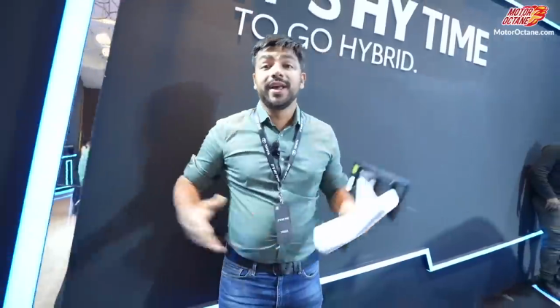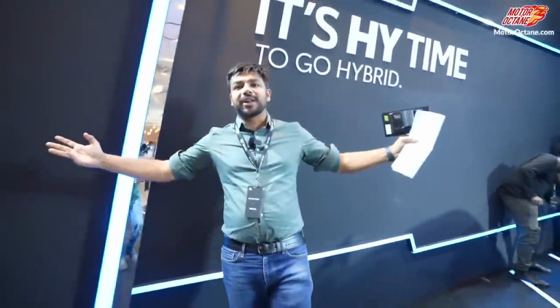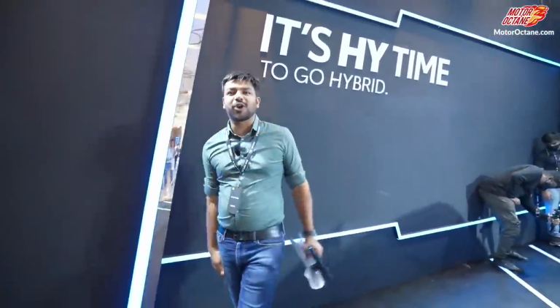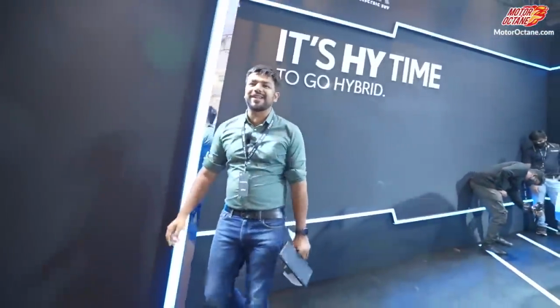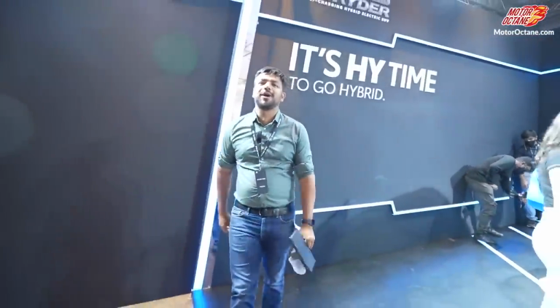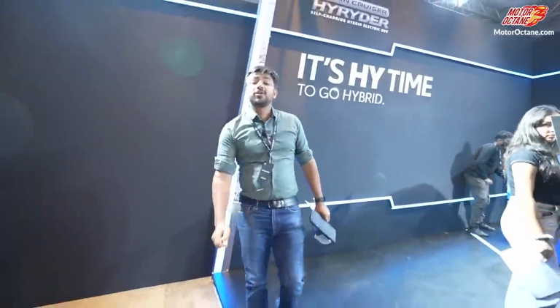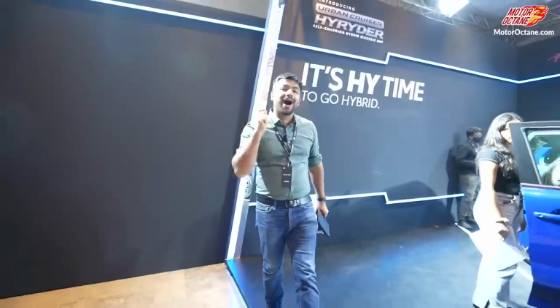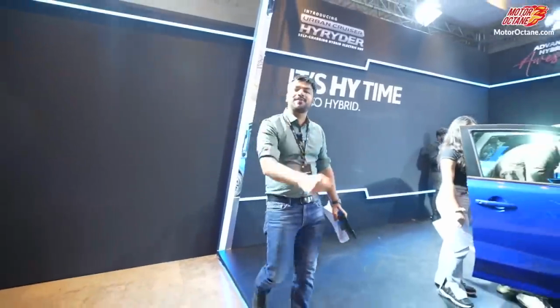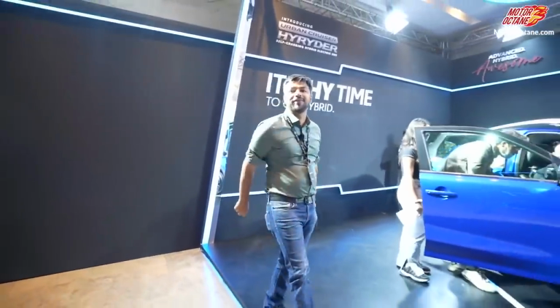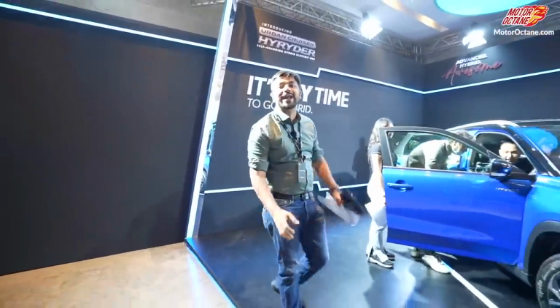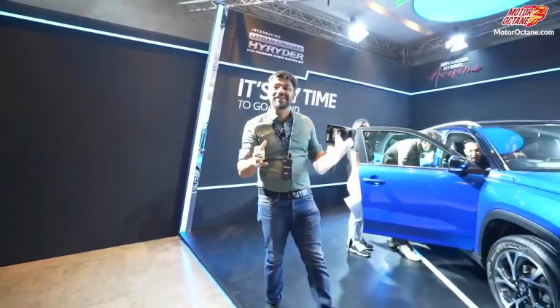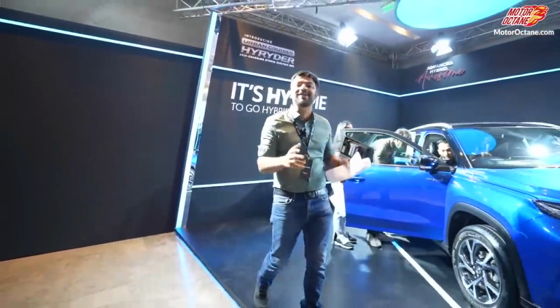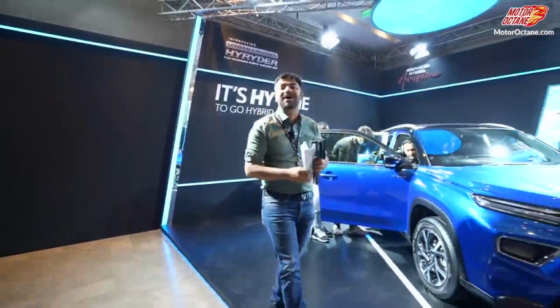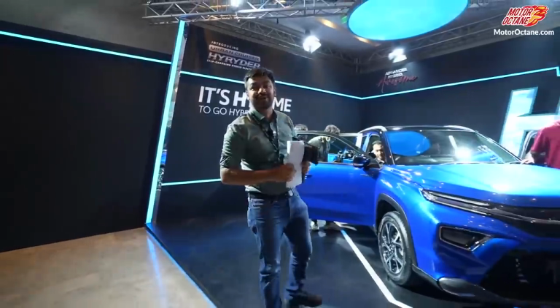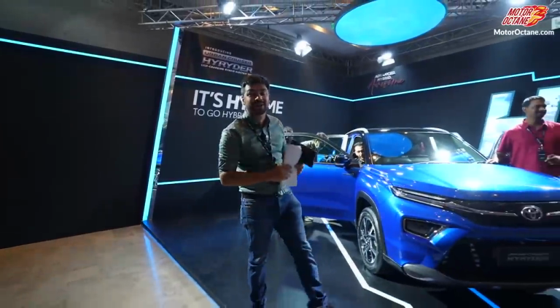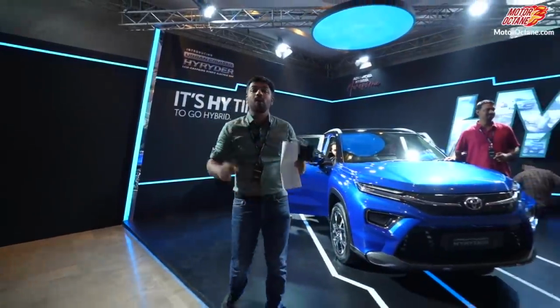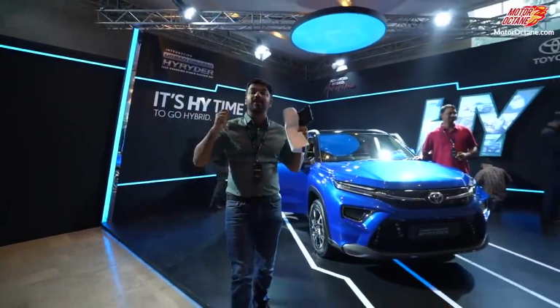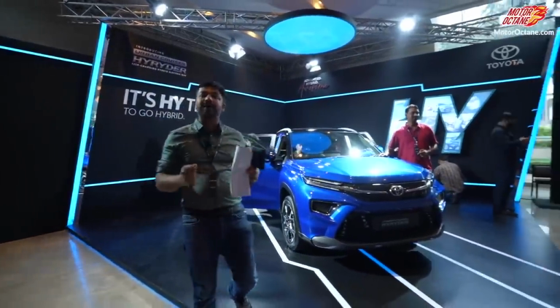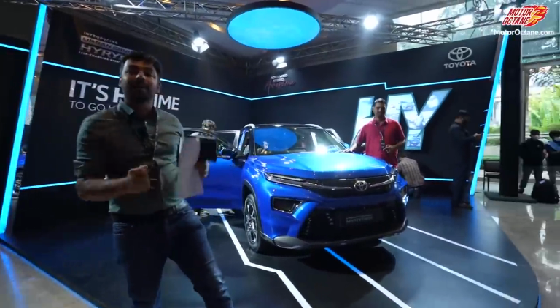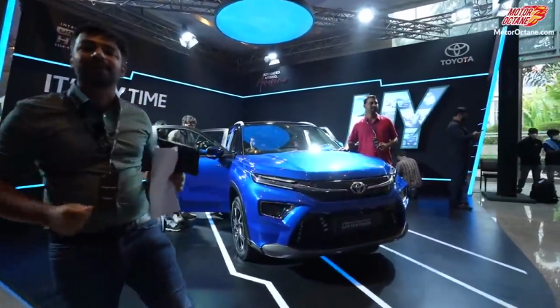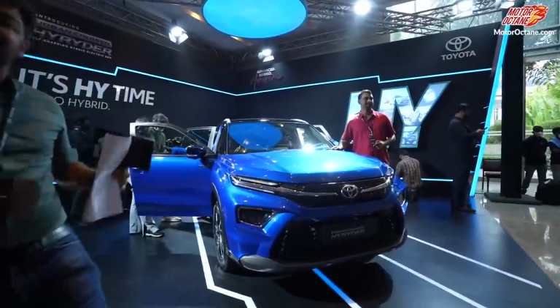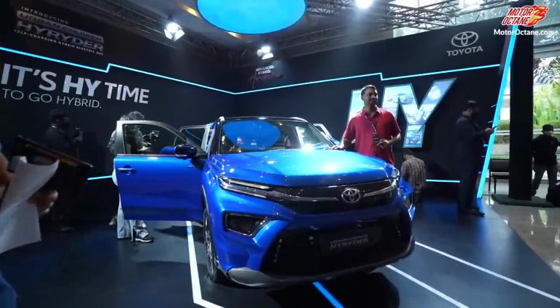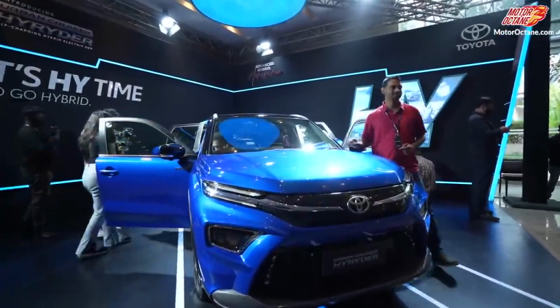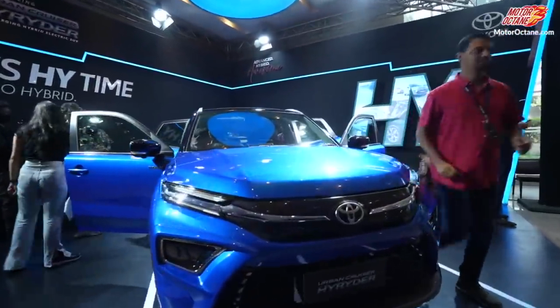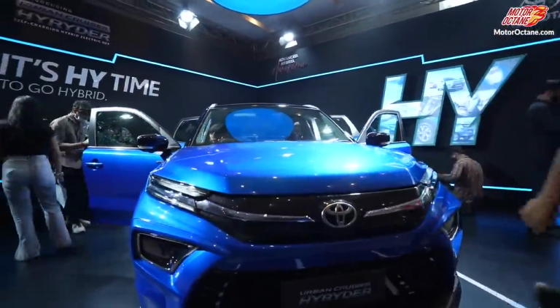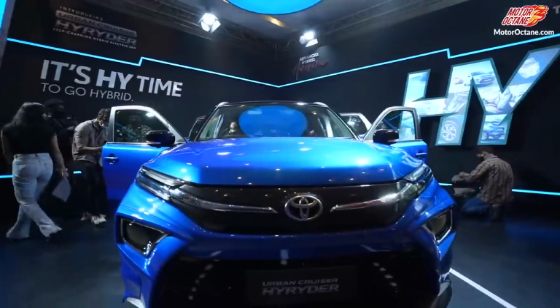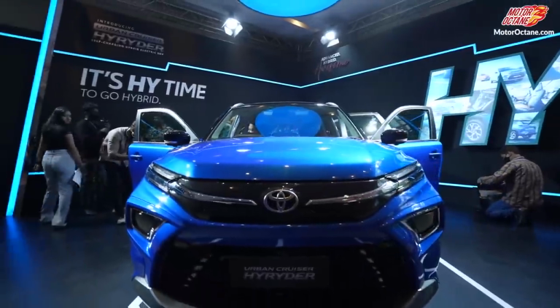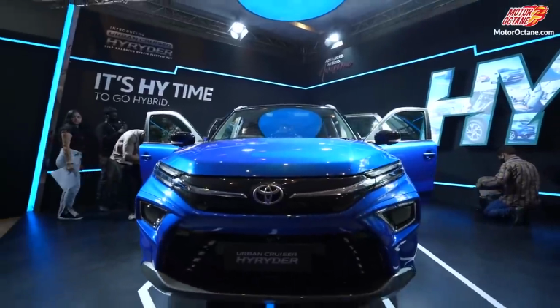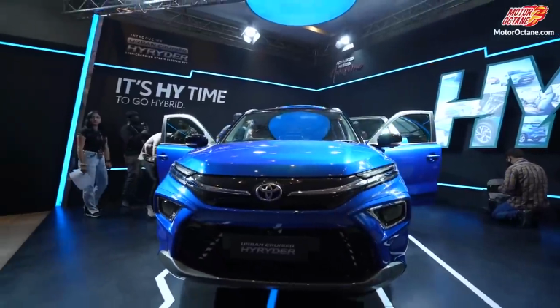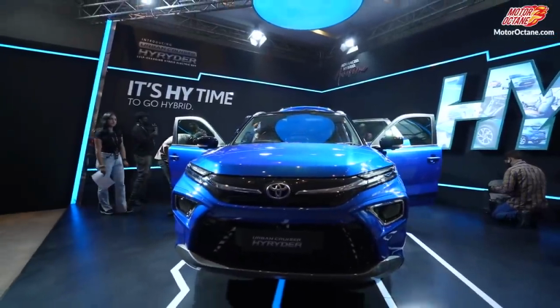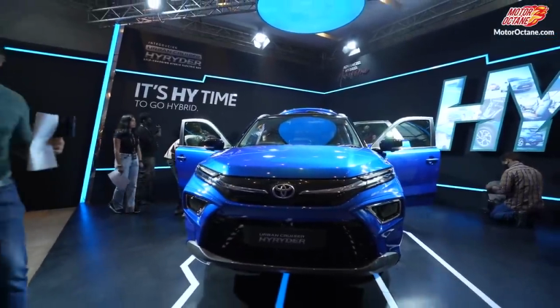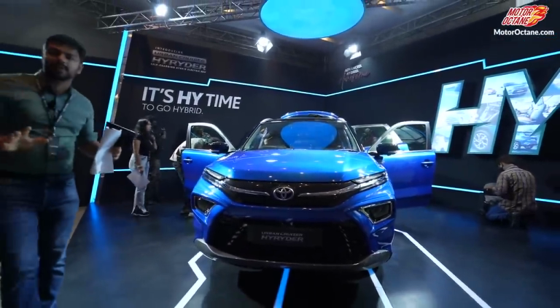Hey guys, welcome to Motorhawk Train. Today we will finally unveil an AC SUV which is the Toyota Urban Cruiser High Rider. I will go into details of this car and let me tell you some facts. You need to be clear about things.